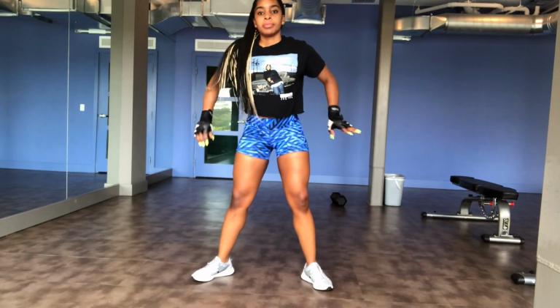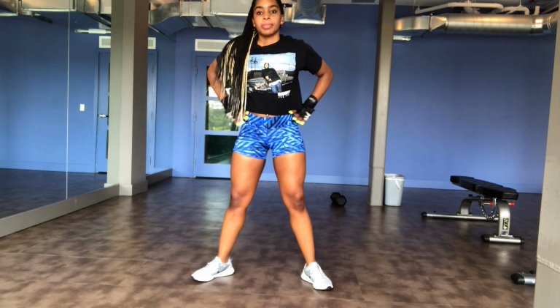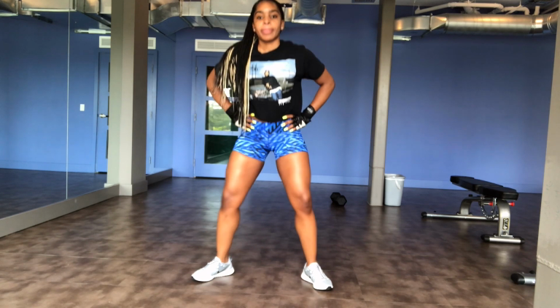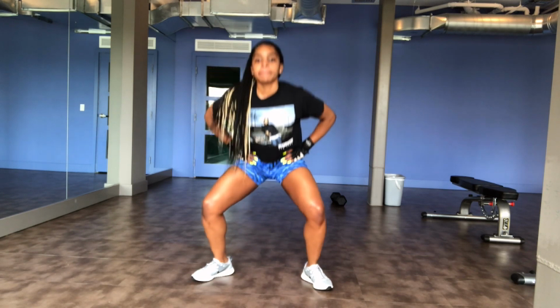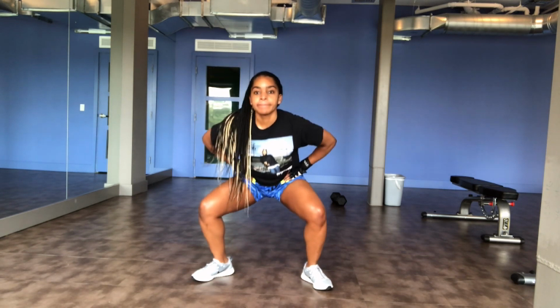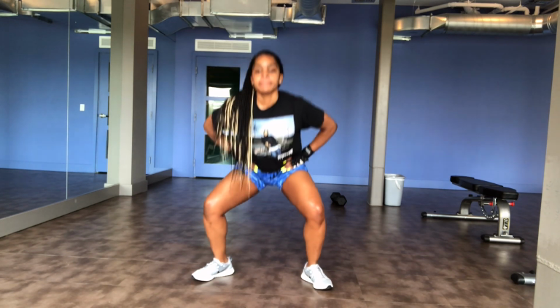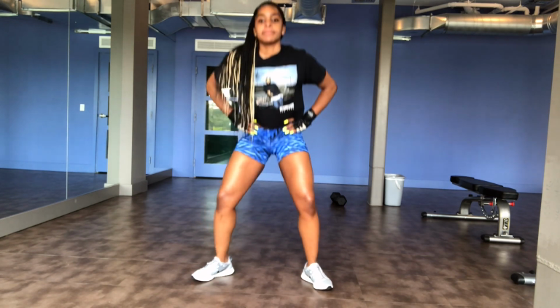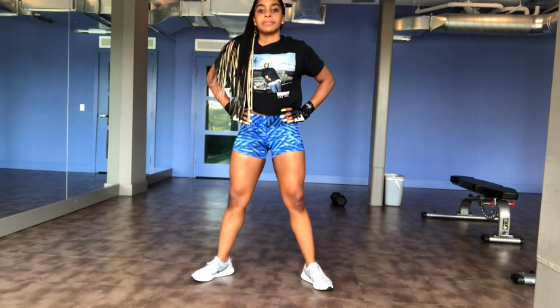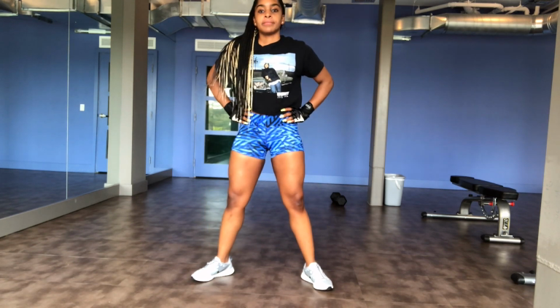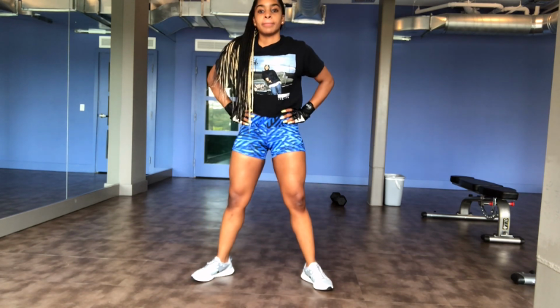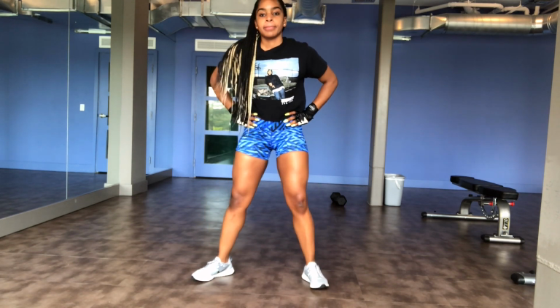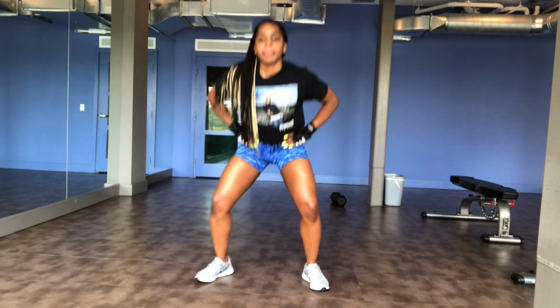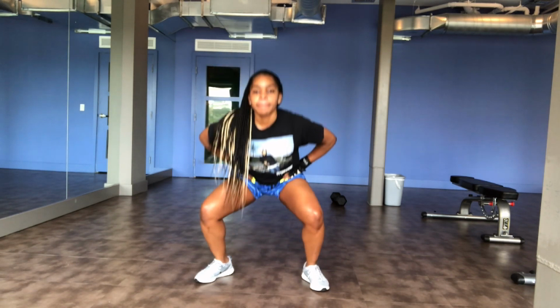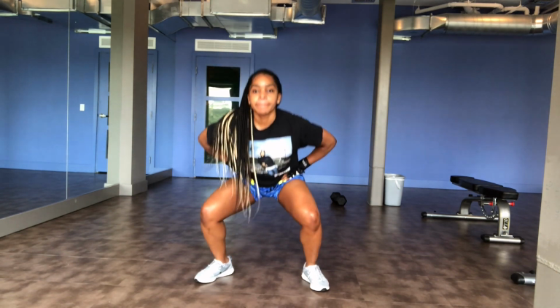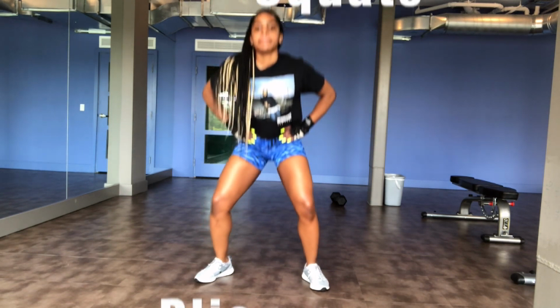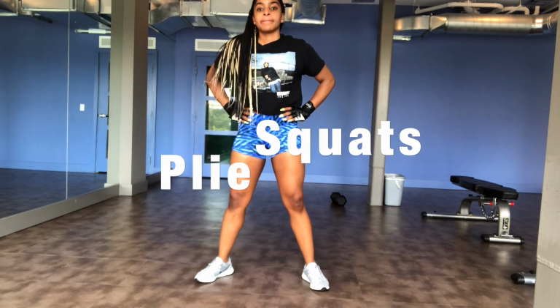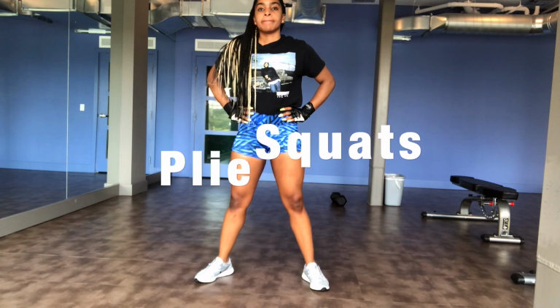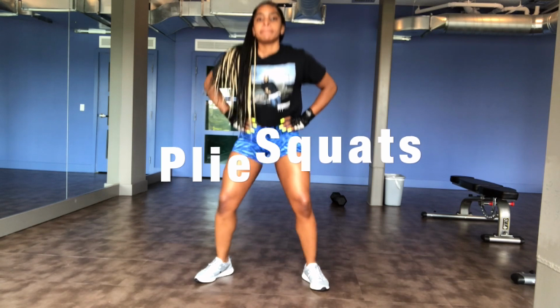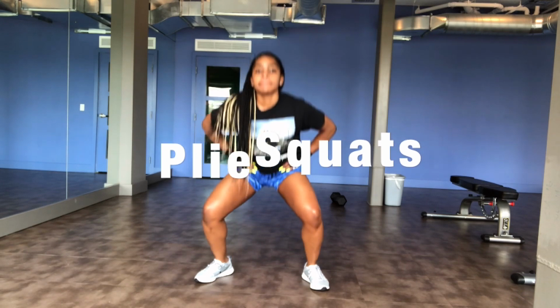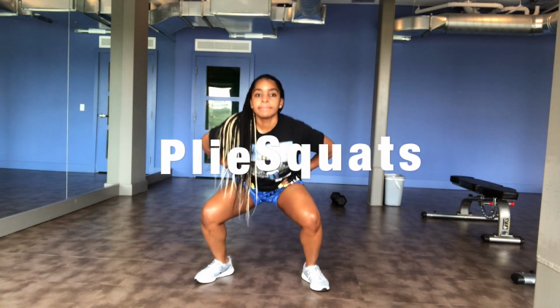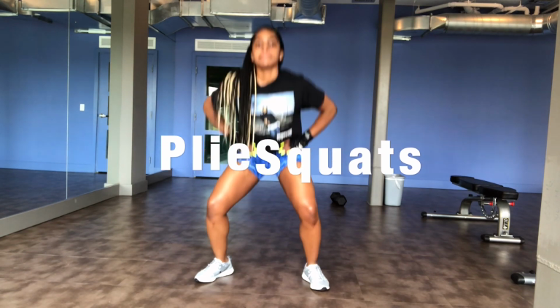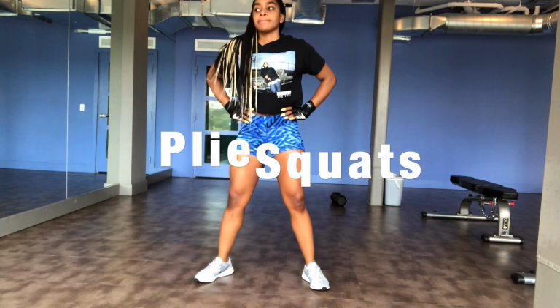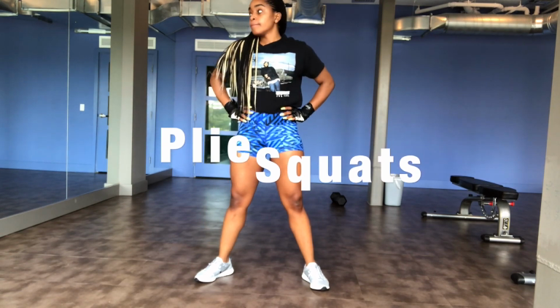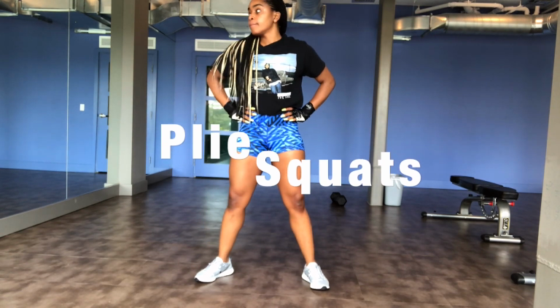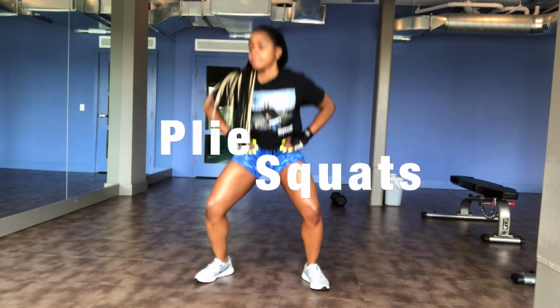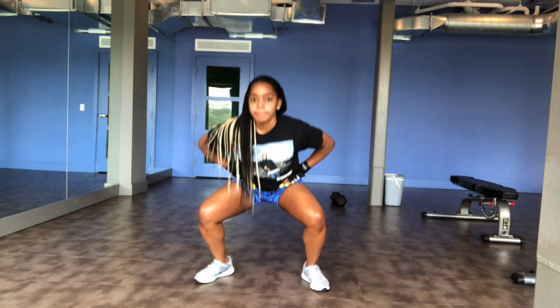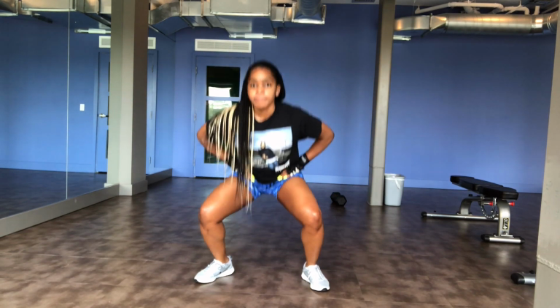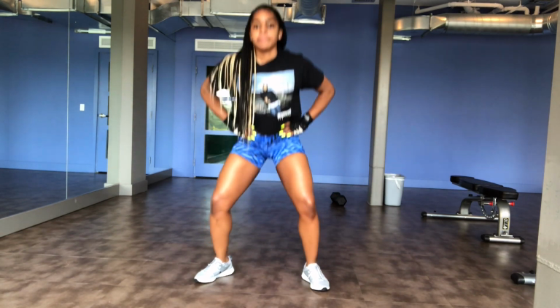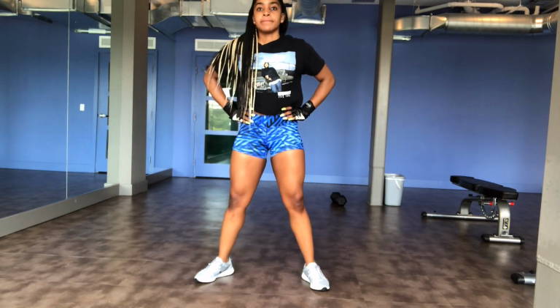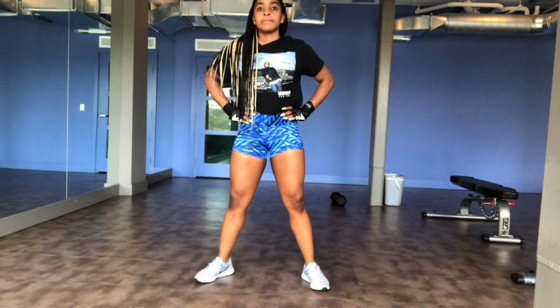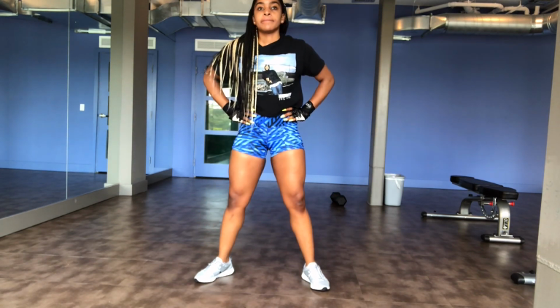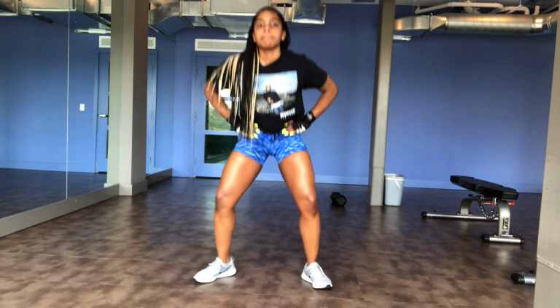If you ever wanted to be a ballerina, this next exercise is for you — plie squats. Plie squats work your glutes, quads, hamstrings, and your inner thighs.